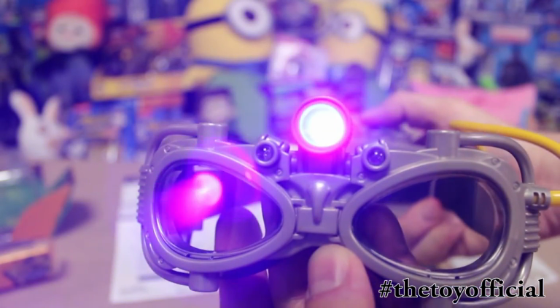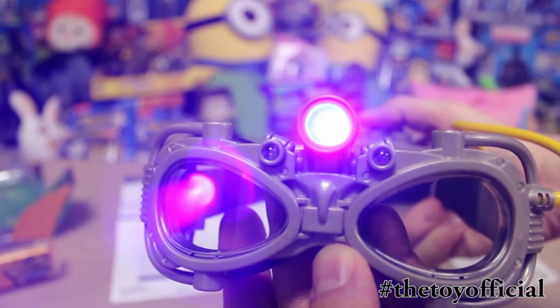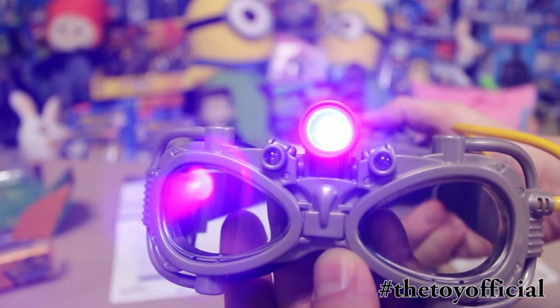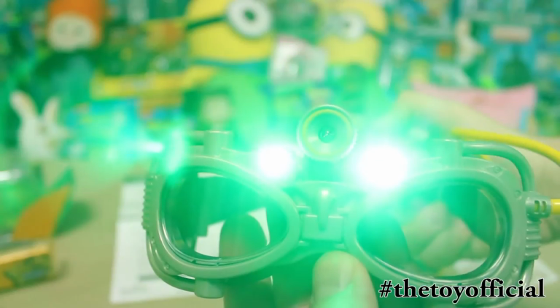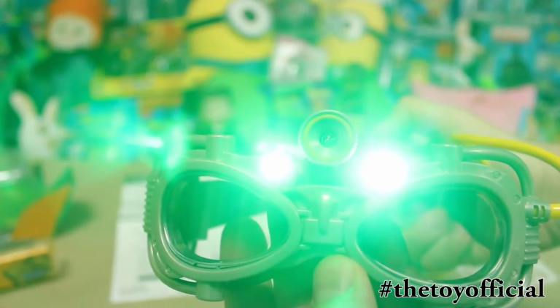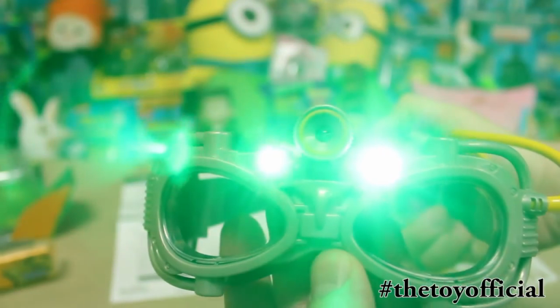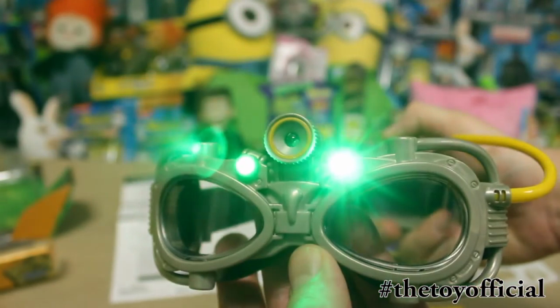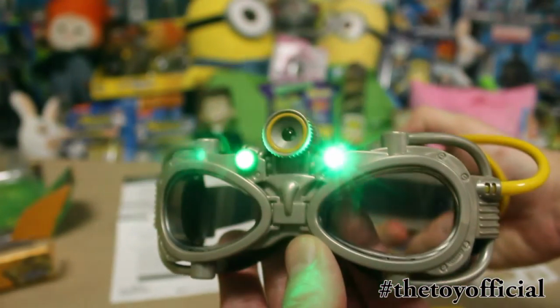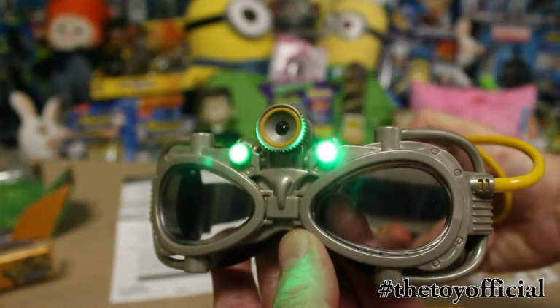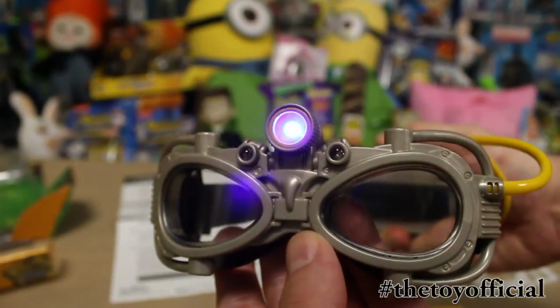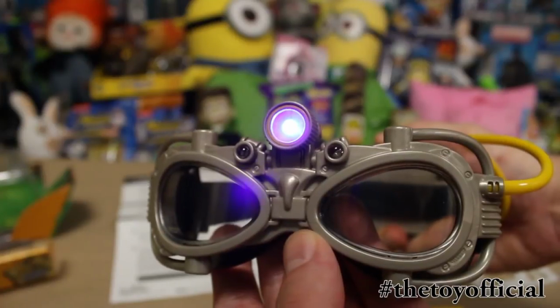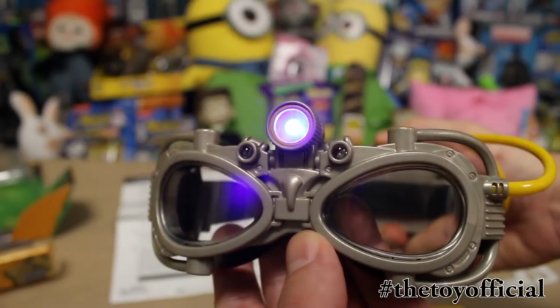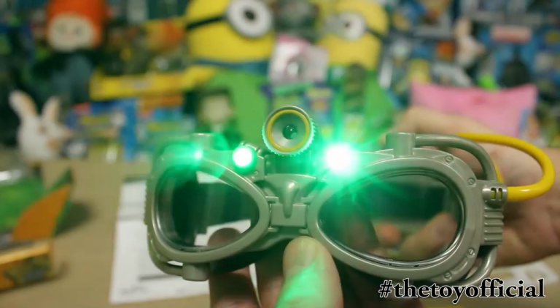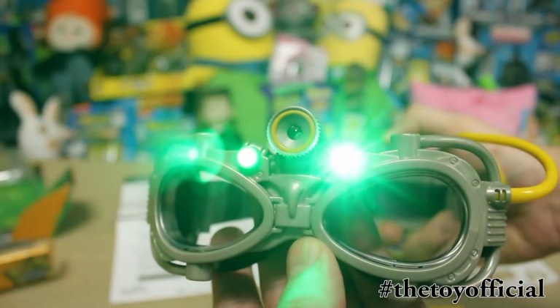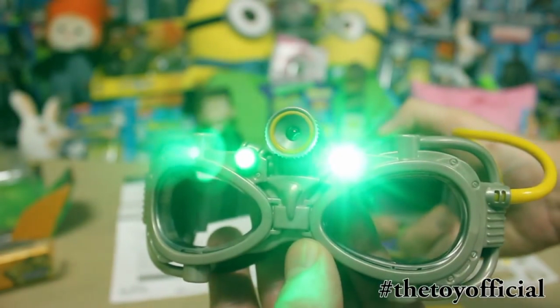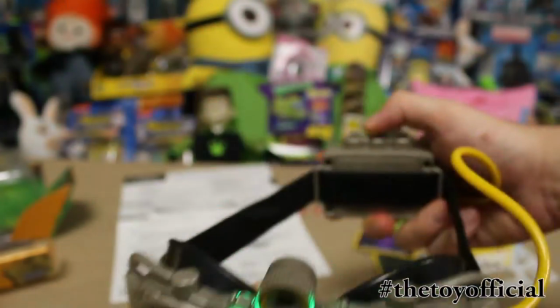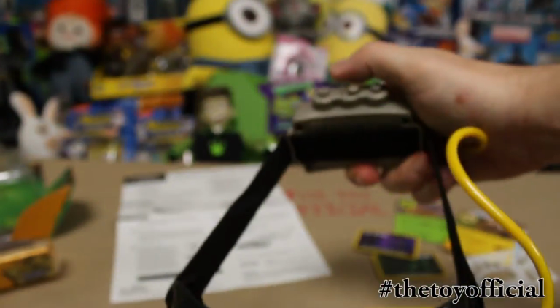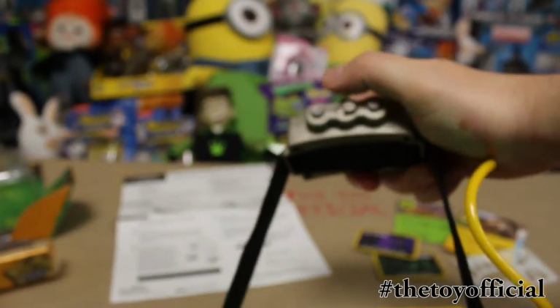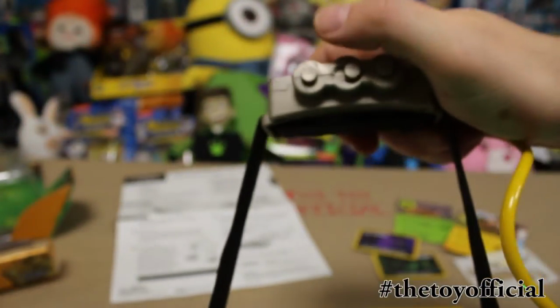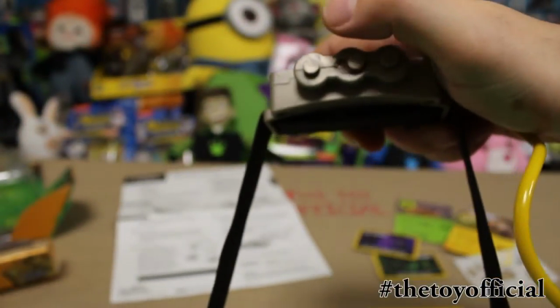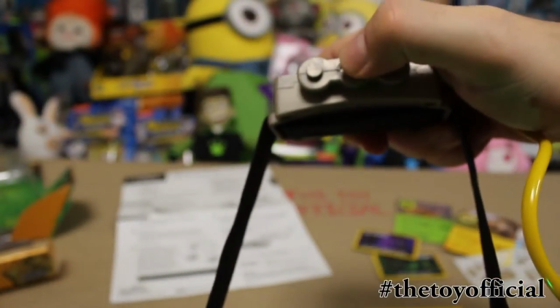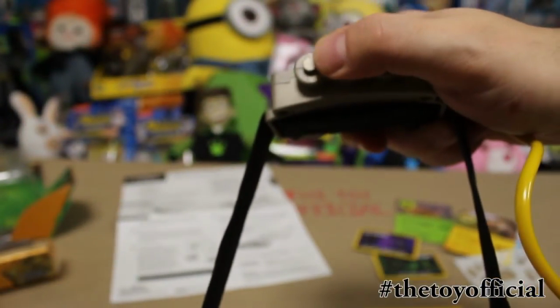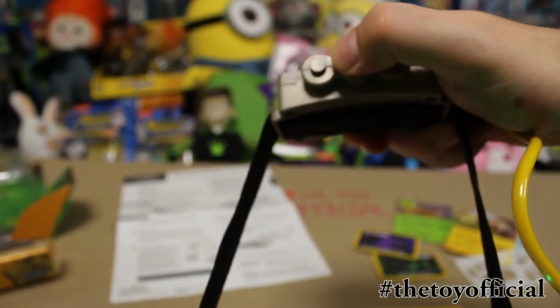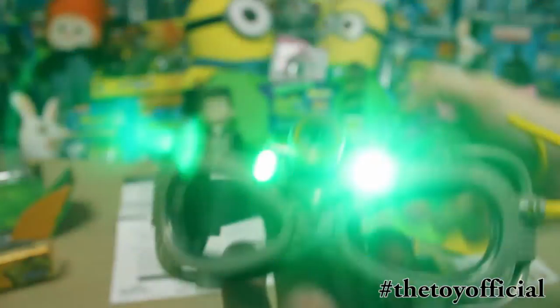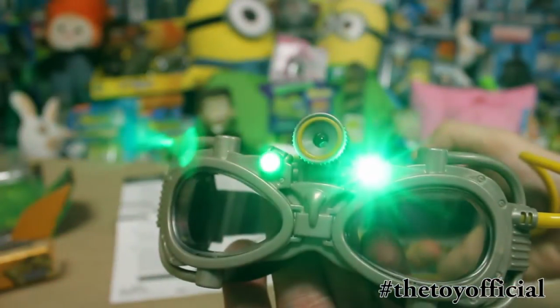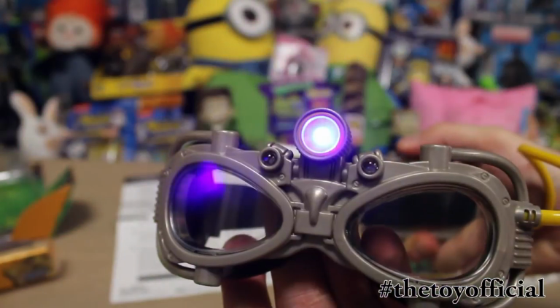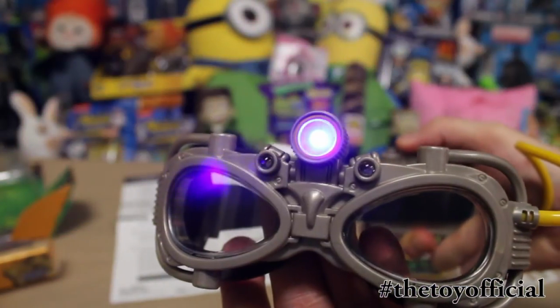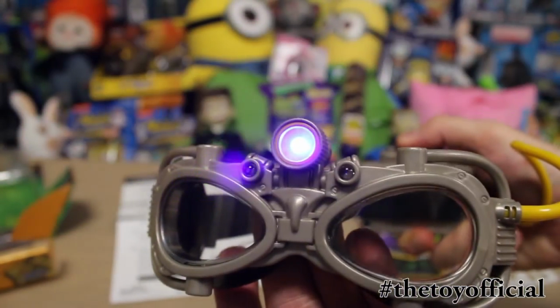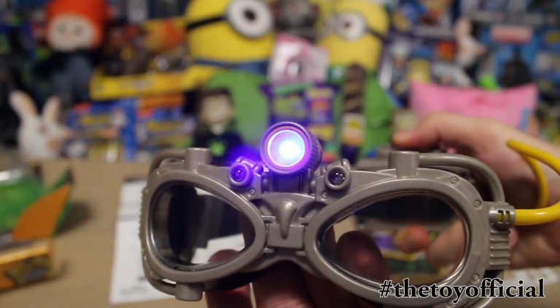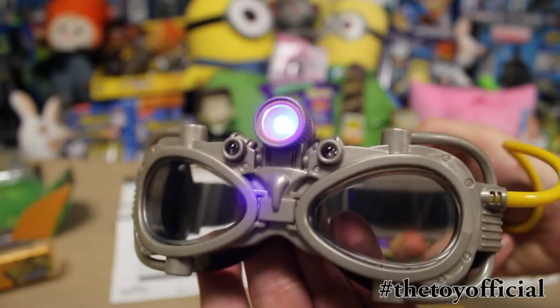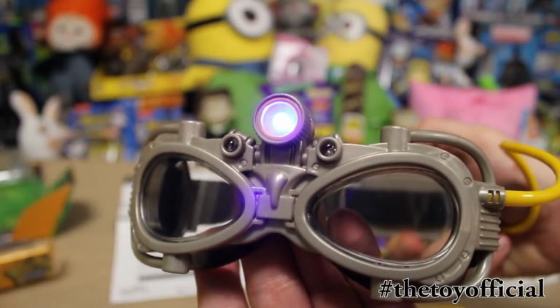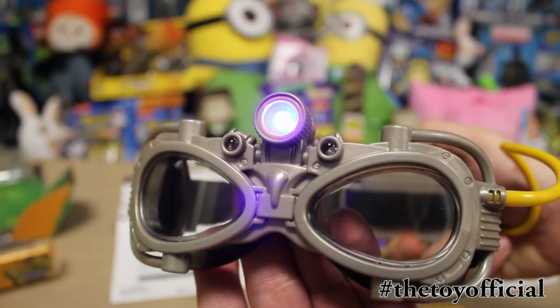That's the UV and that's the night vision — UV and night vision. We'll switch back here. So we're going to put some tracks down and see how this thing works.